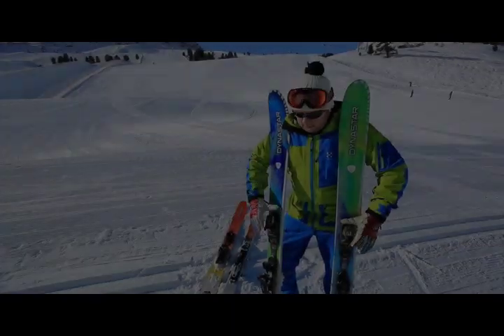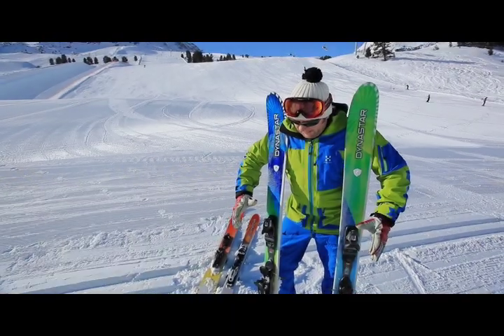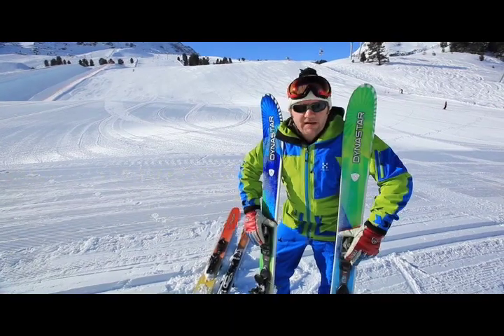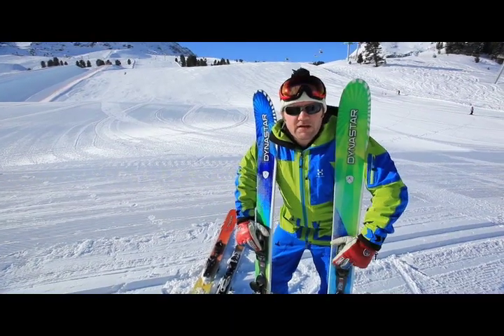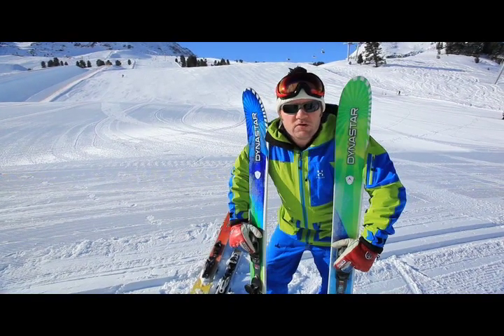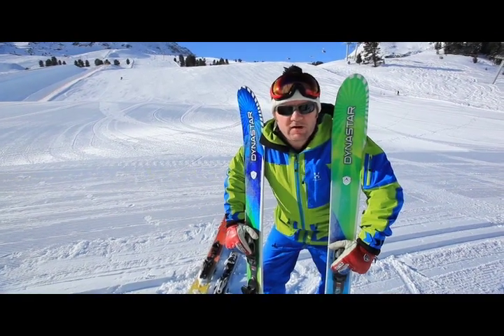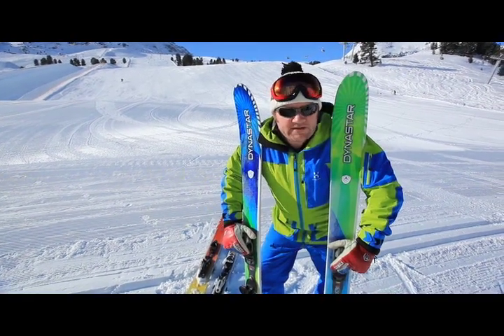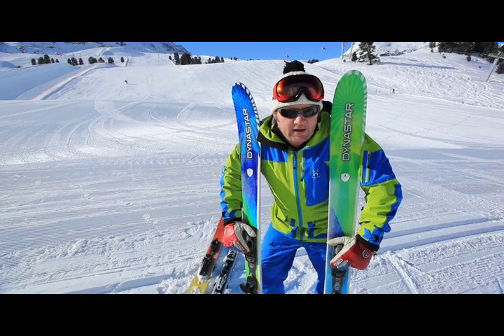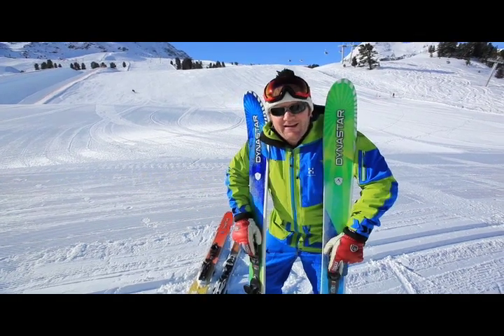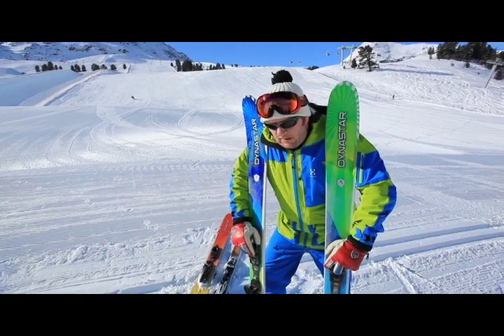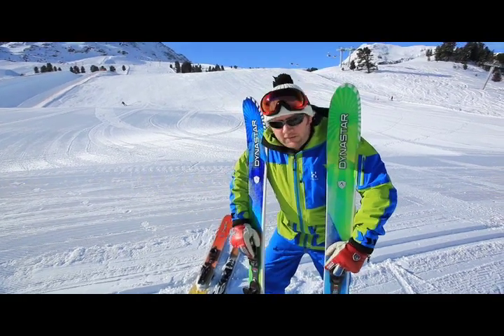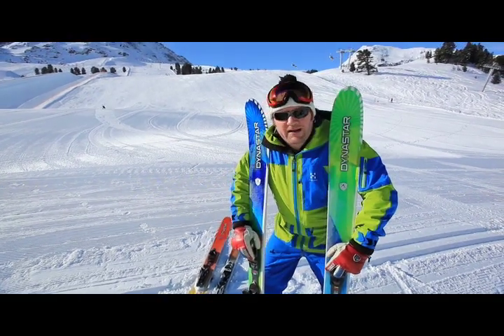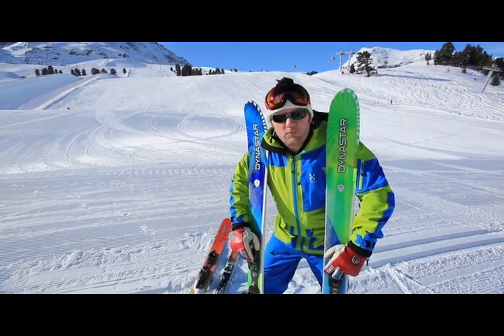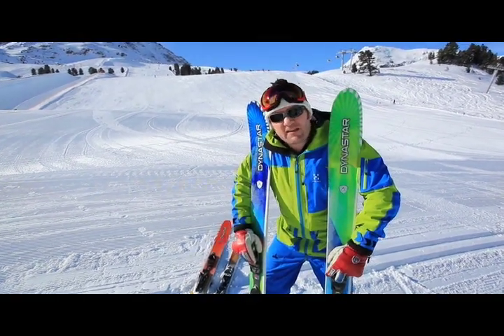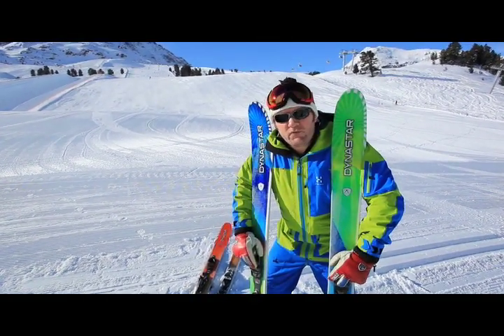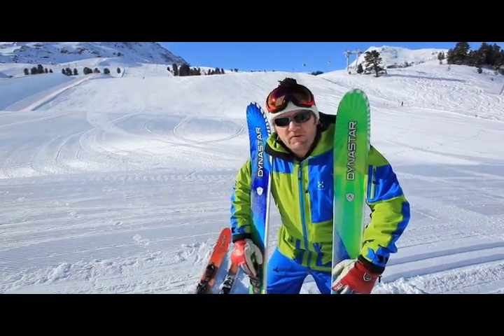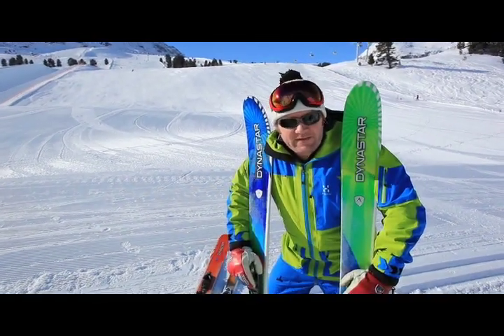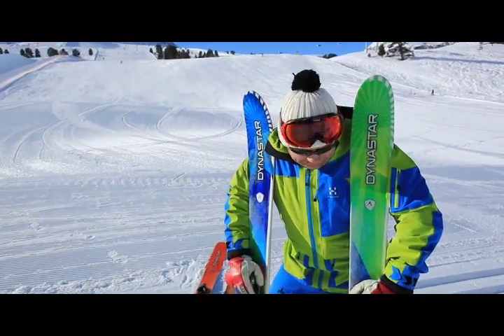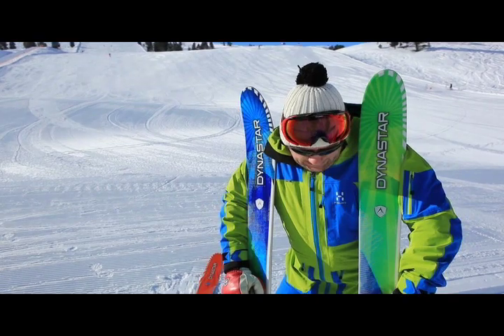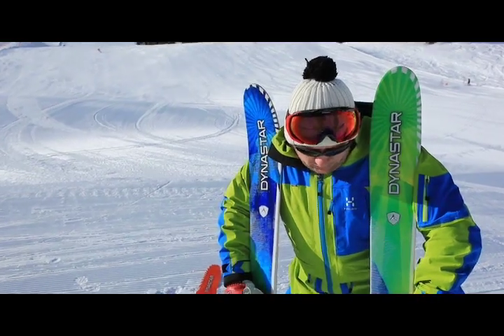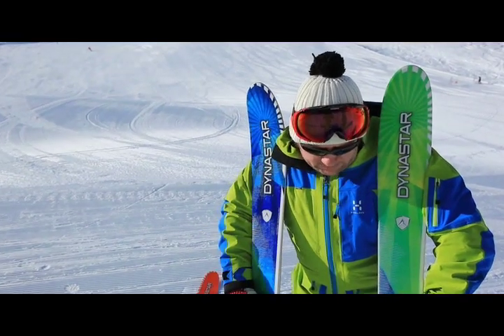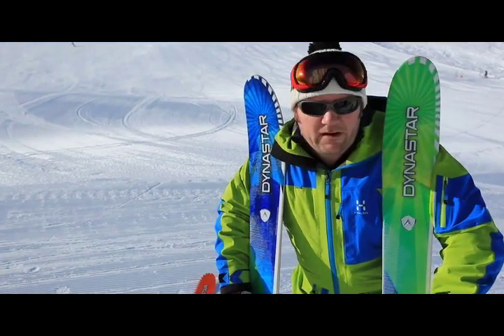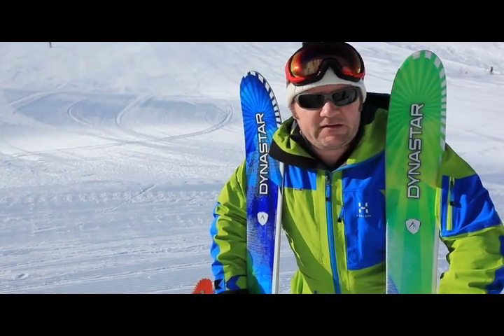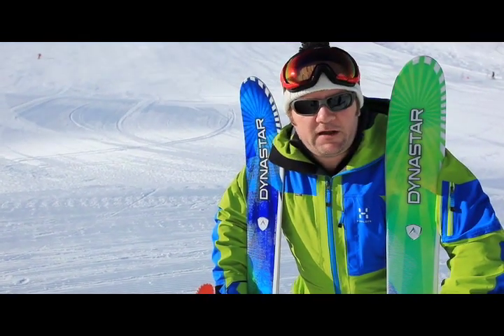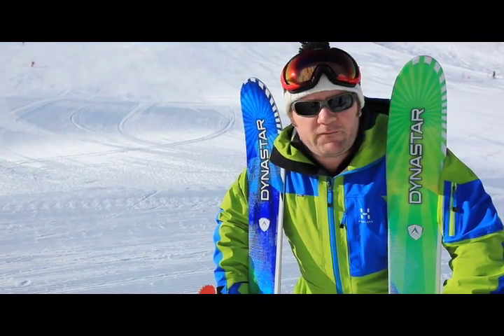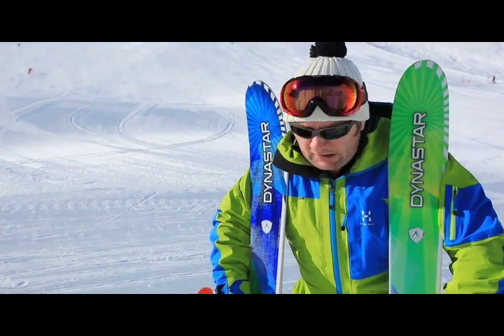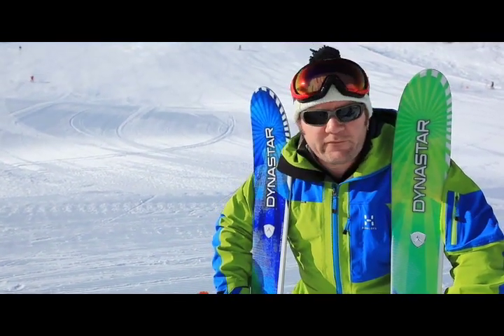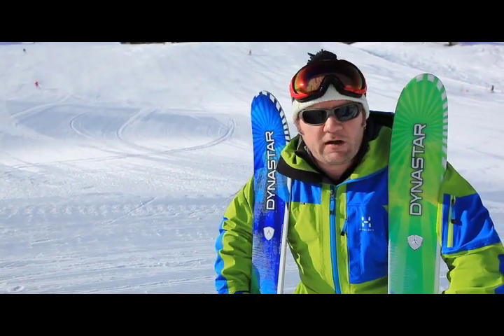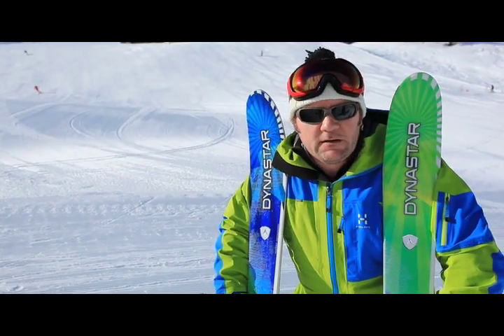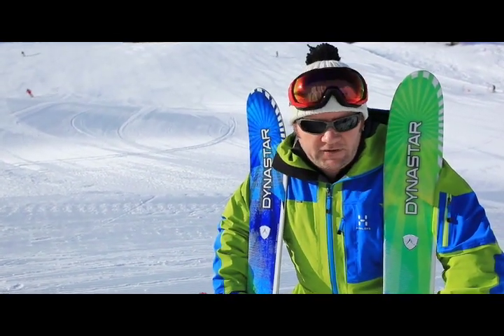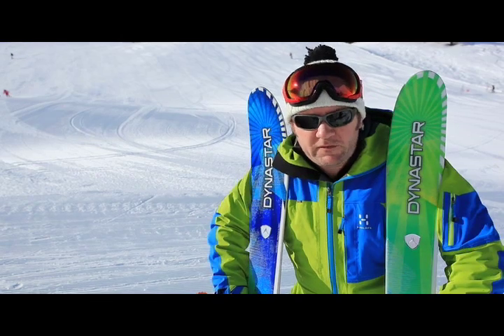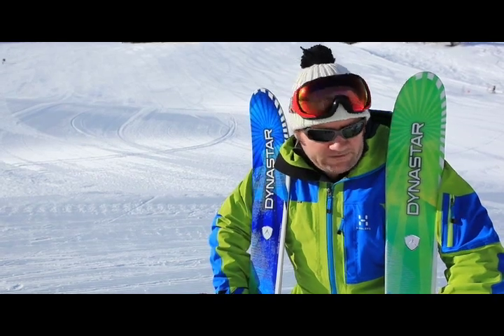We have here the new Cham Range from Dynastar. It harks back to both the fact they're built at the bottom of the Chamonix Valley and also kind of where they started out their lightweight freeride thing — the perfect four-line ski.